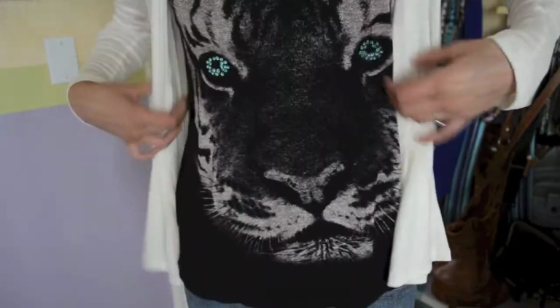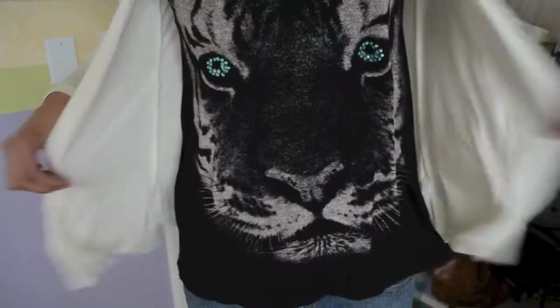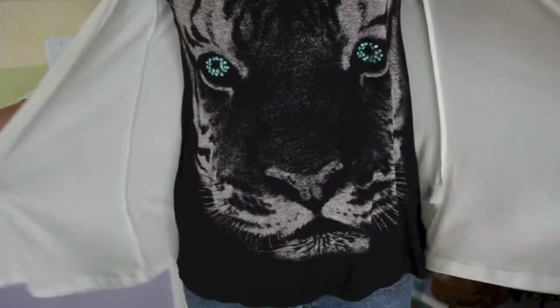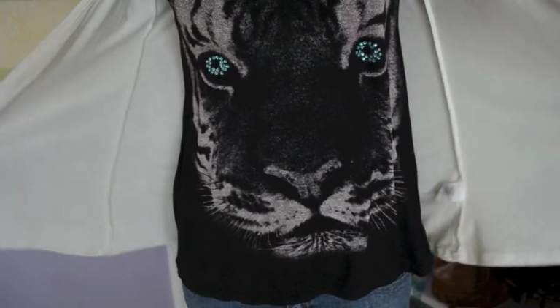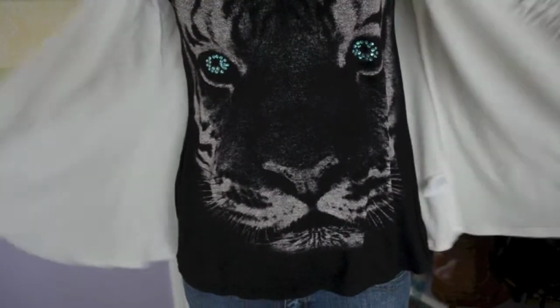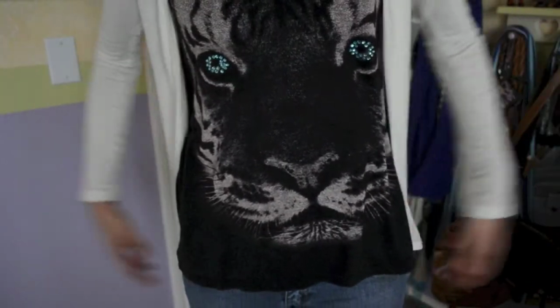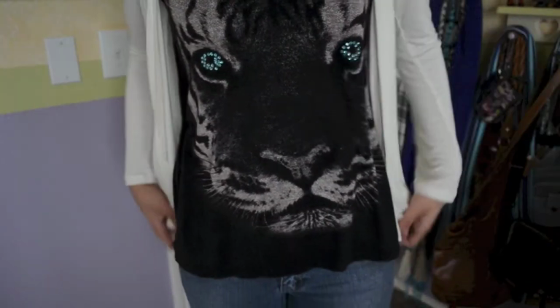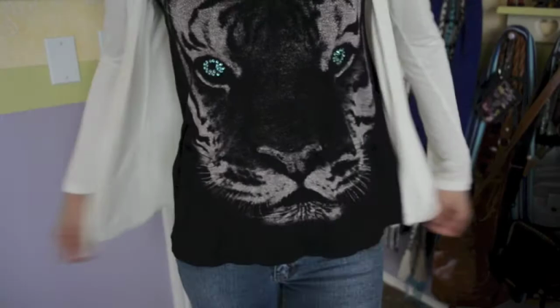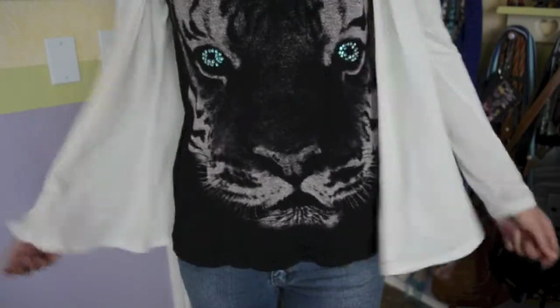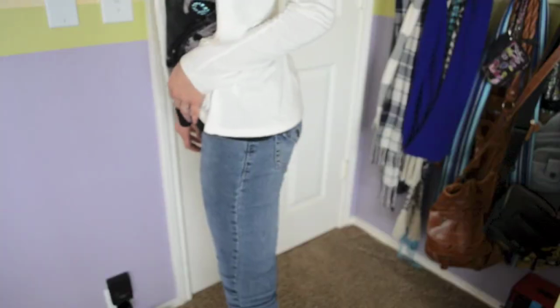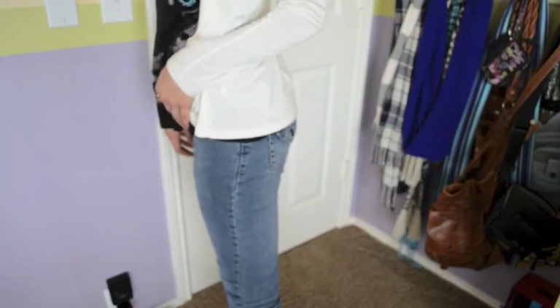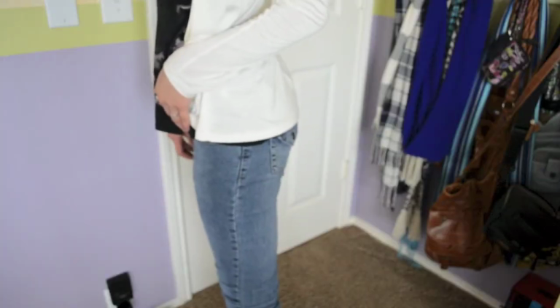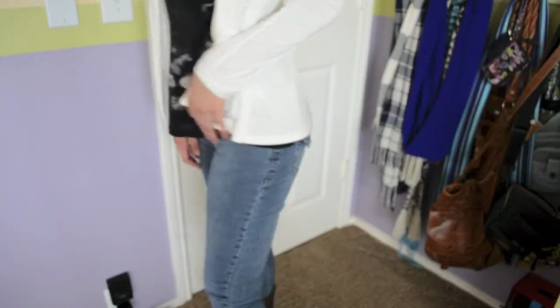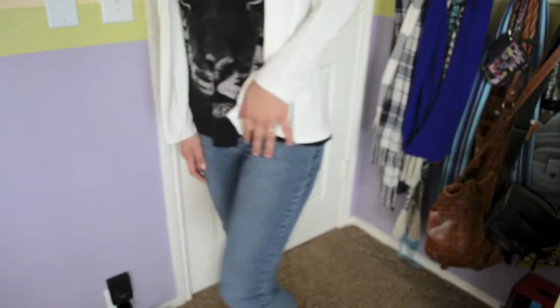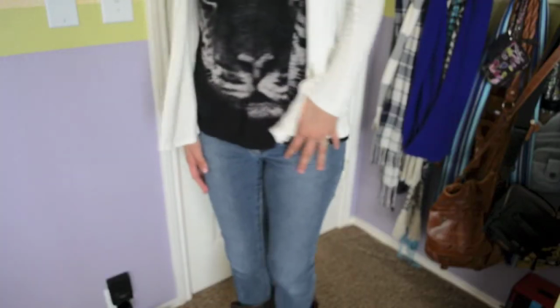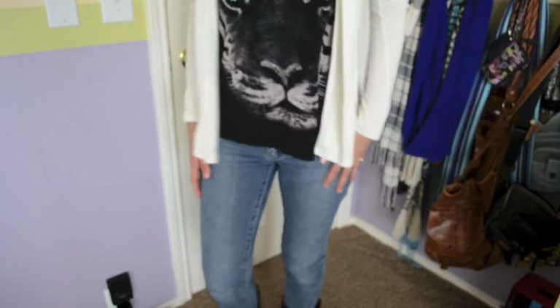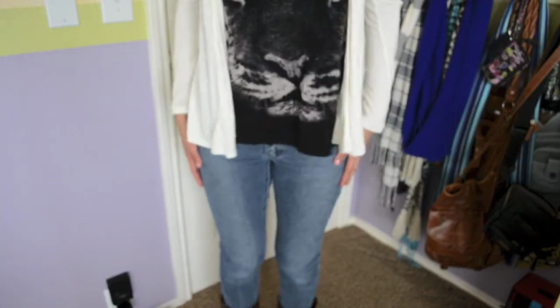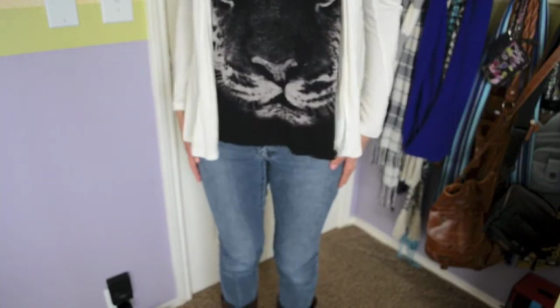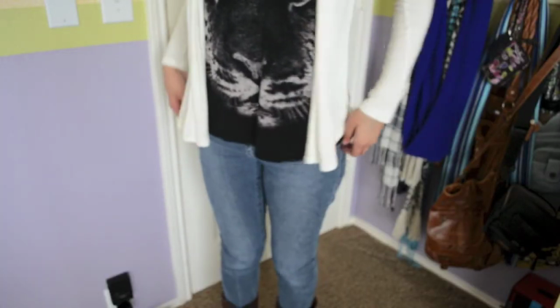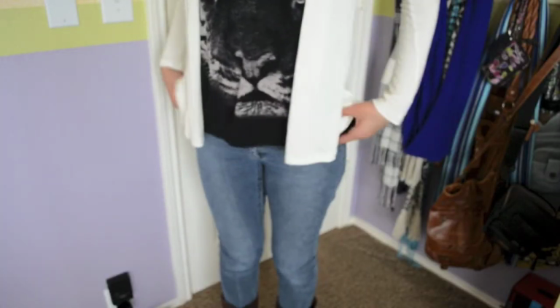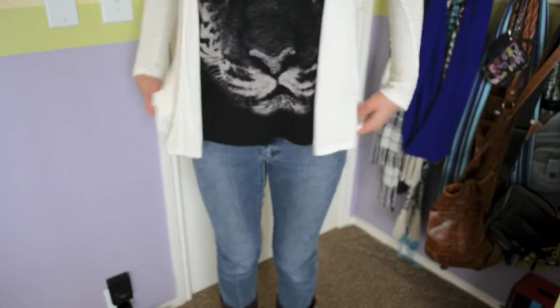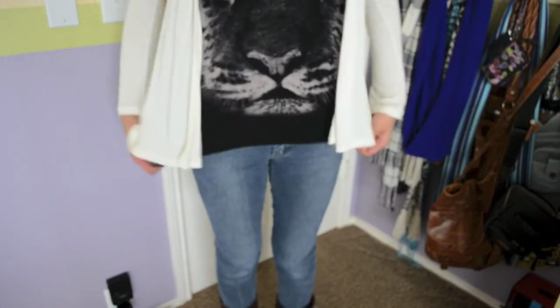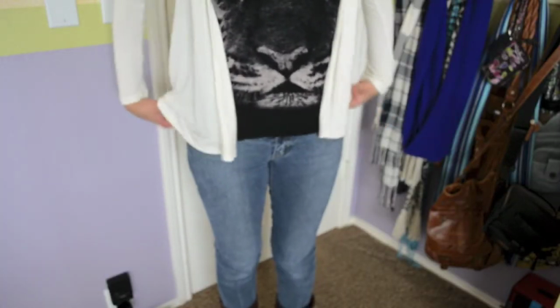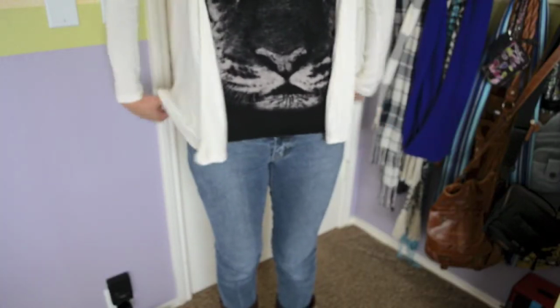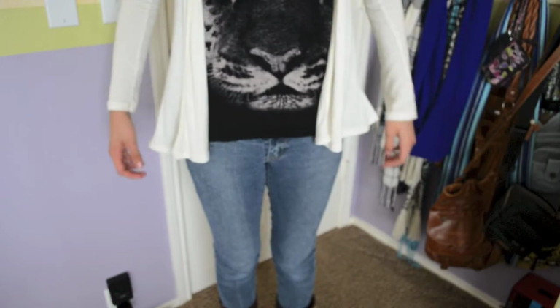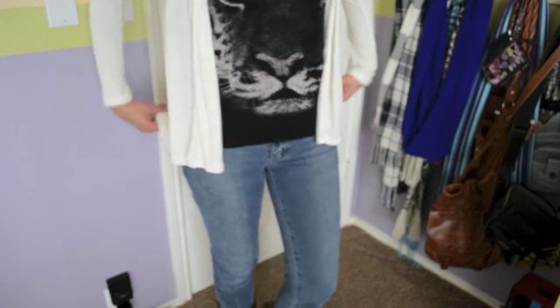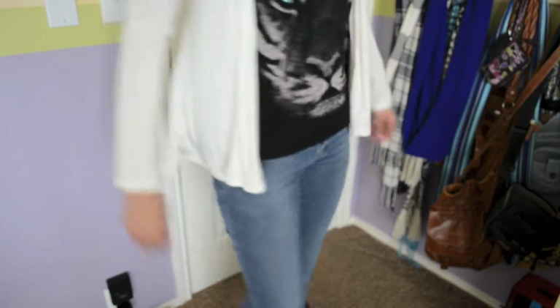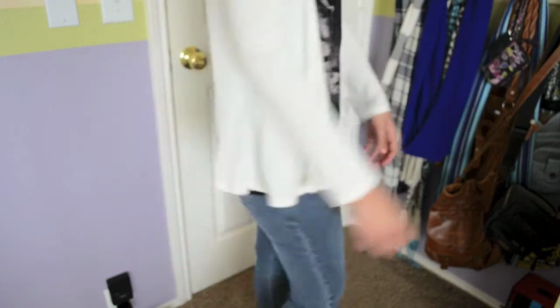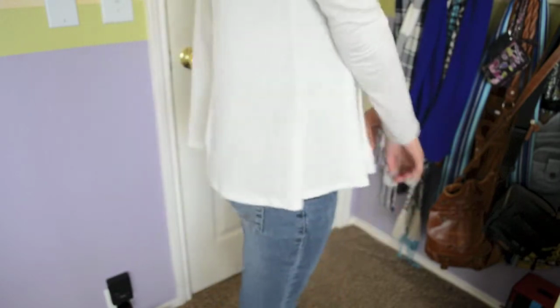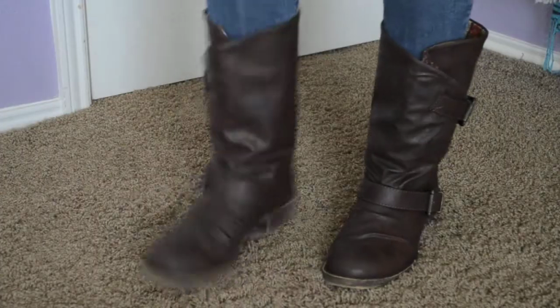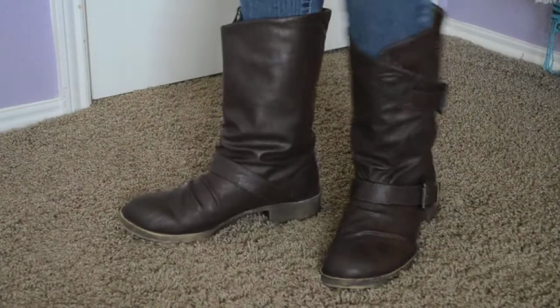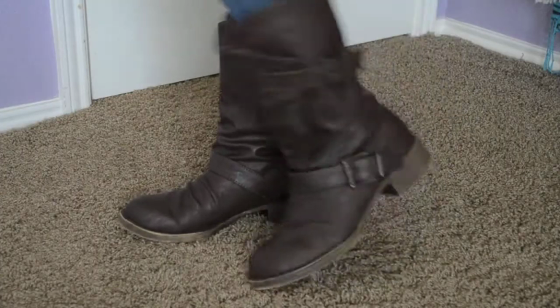The cover-up has this really cool lace pattern on the back and it's just flowy and long-sleeve and I love it. And then I'm wearing a pair of hydraulic skinny jeans along with my combat boots that I got for Christmas.